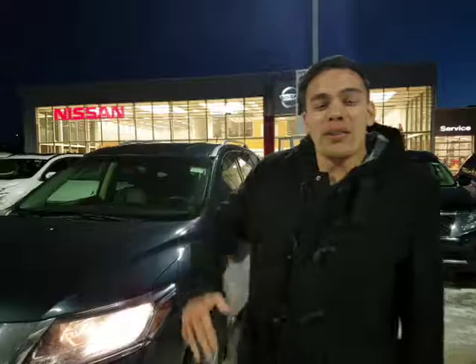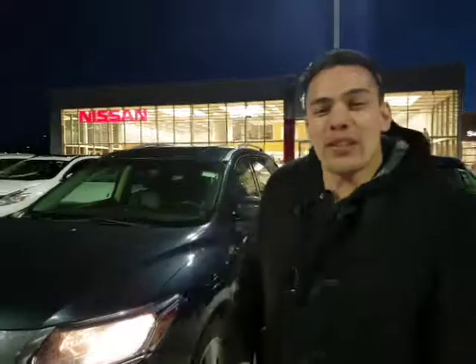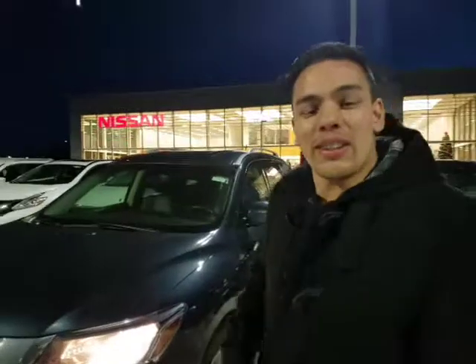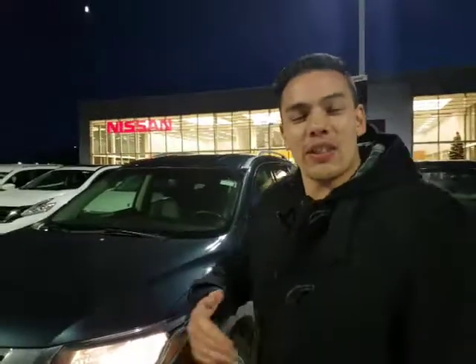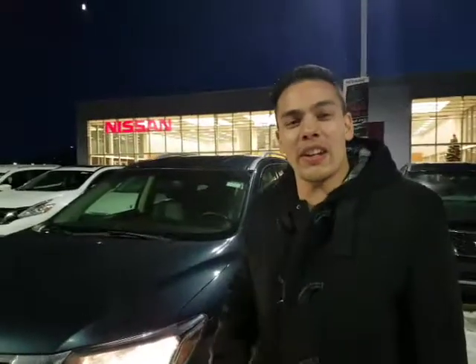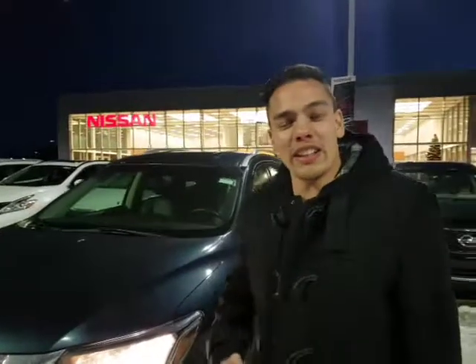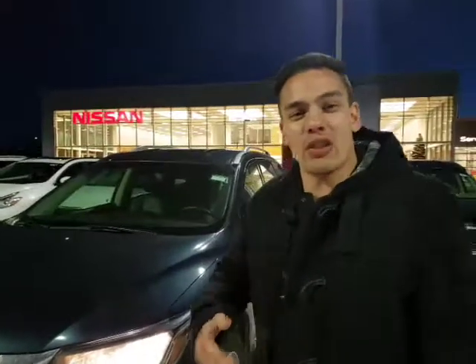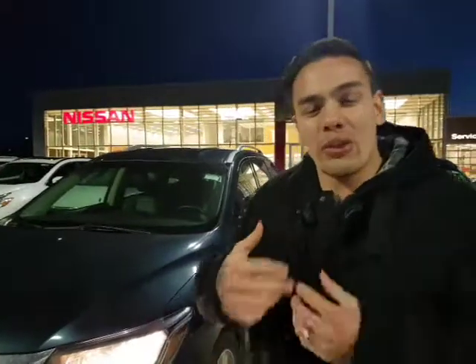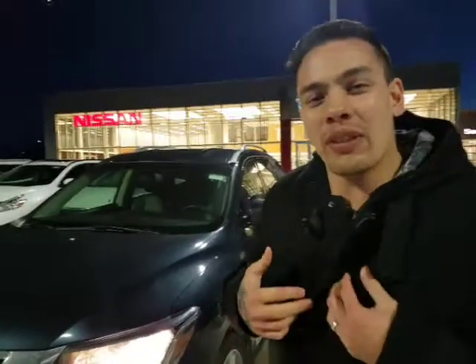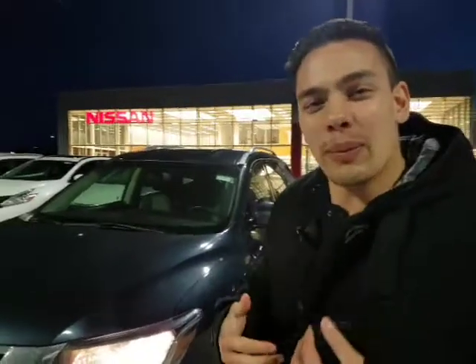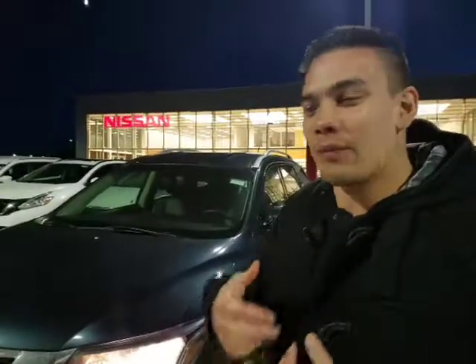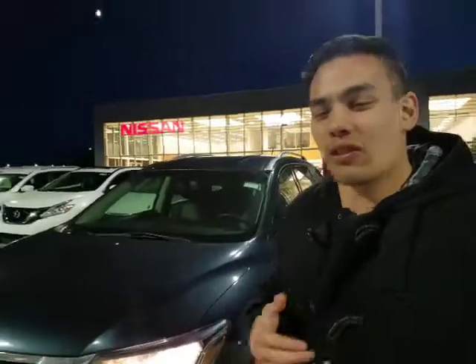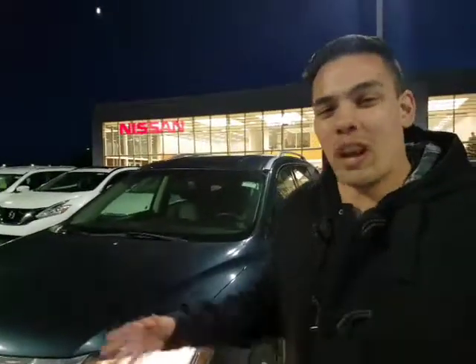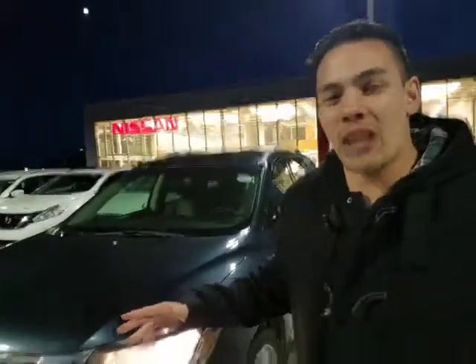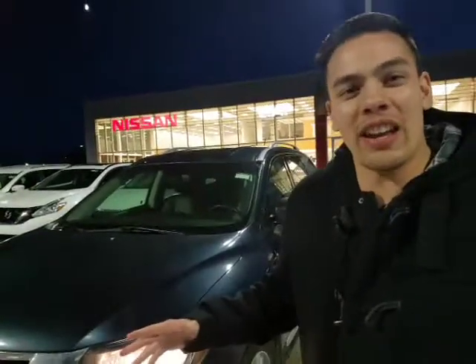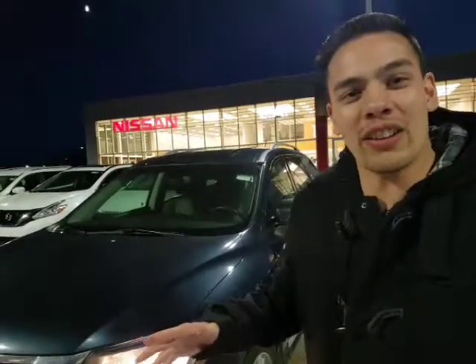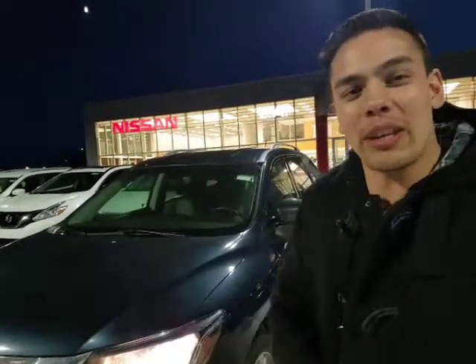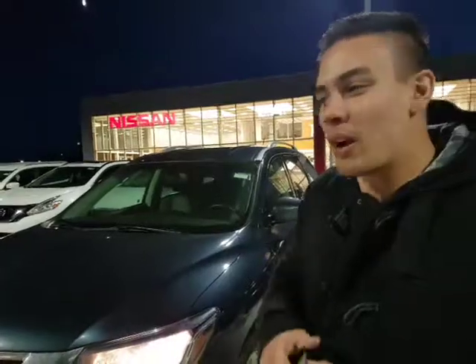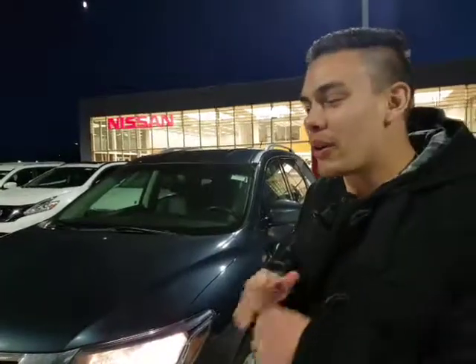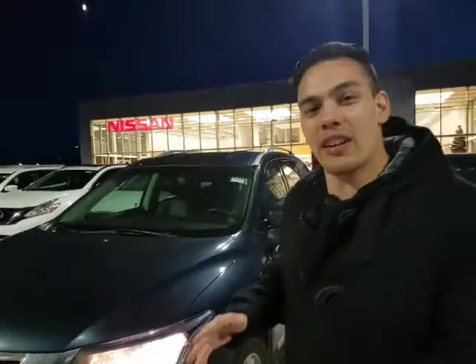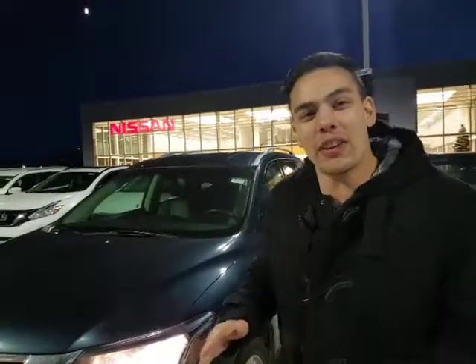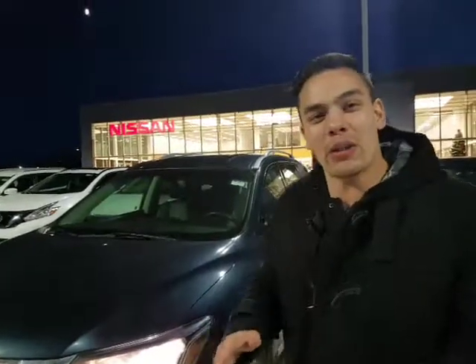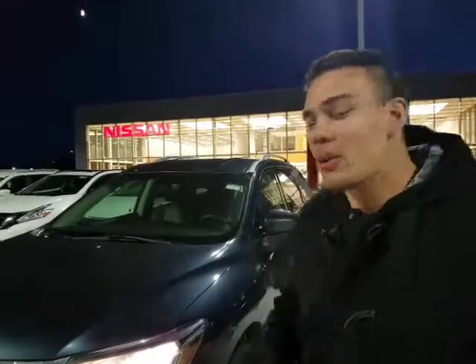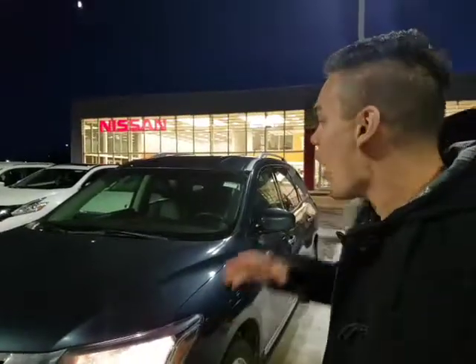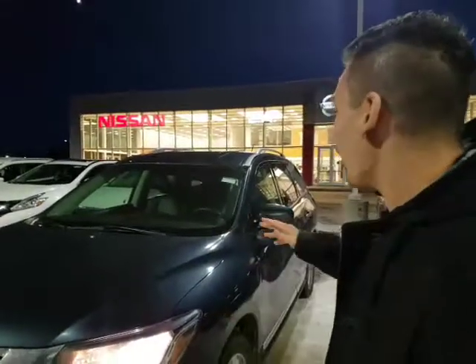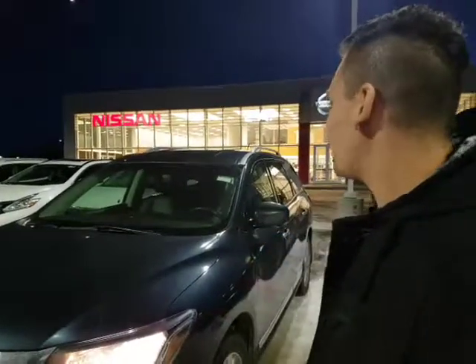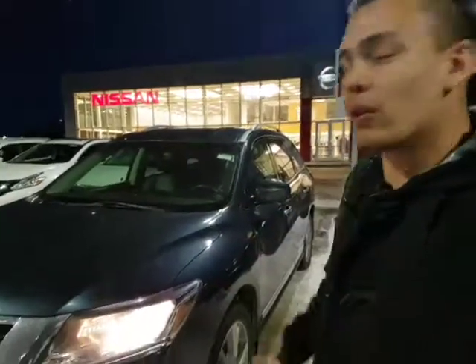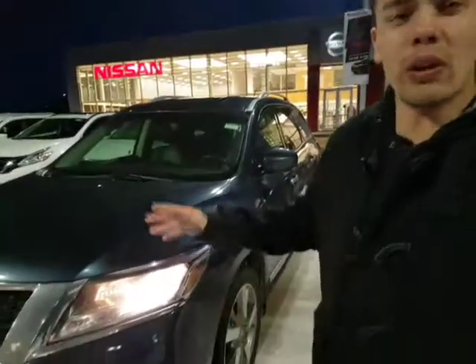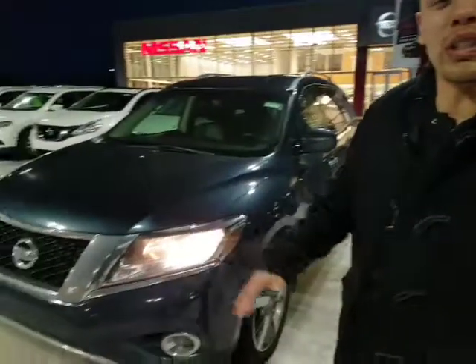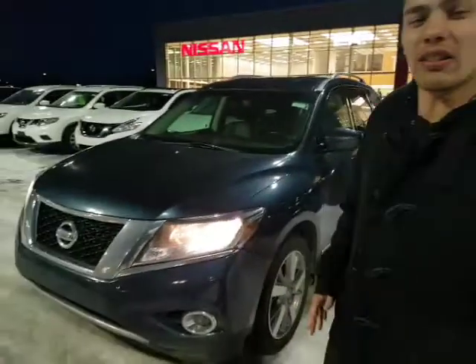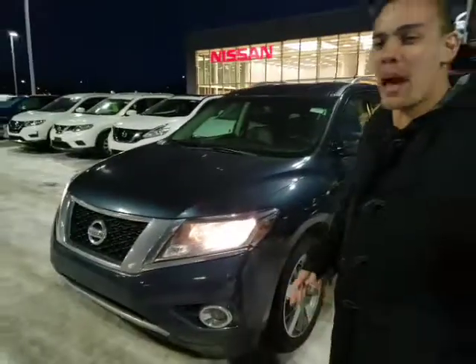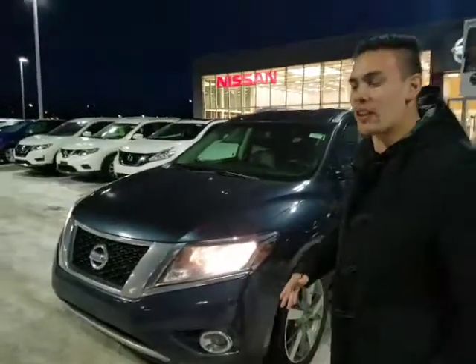Hi everyone, how's it going? David Tuff here at LA Nissan. Sorry if you can't really hear me — I'm deathly ill this weekend, but I wanted to get a video out to you on this beautiful 2014 Nissan Pathfinder.